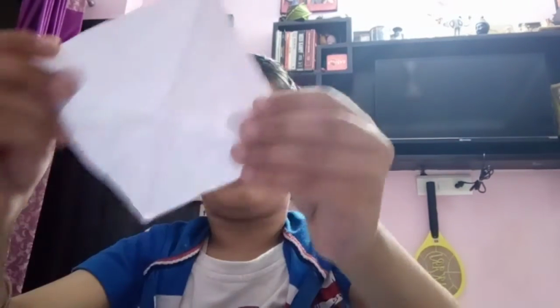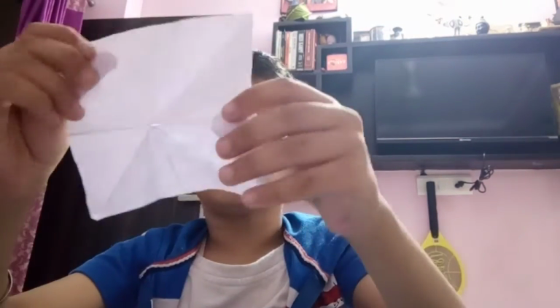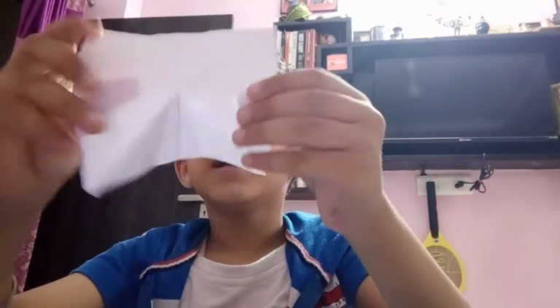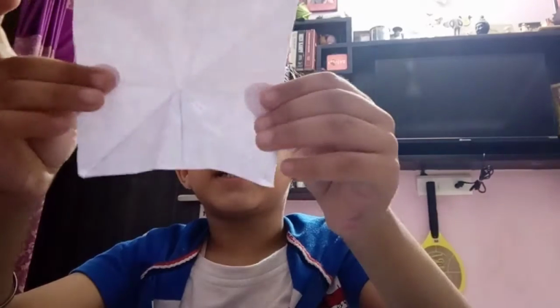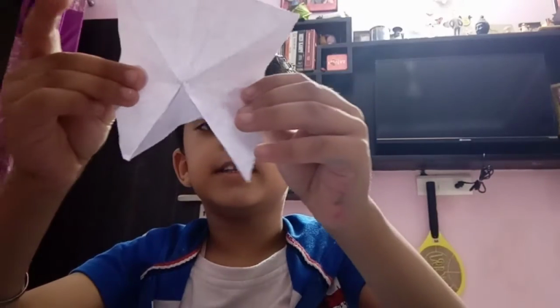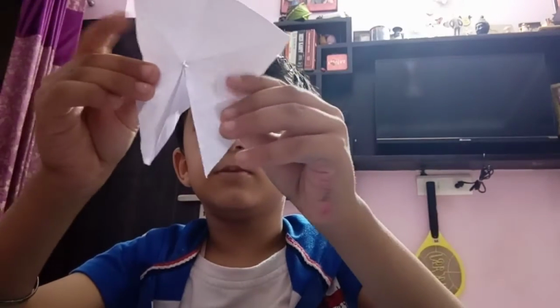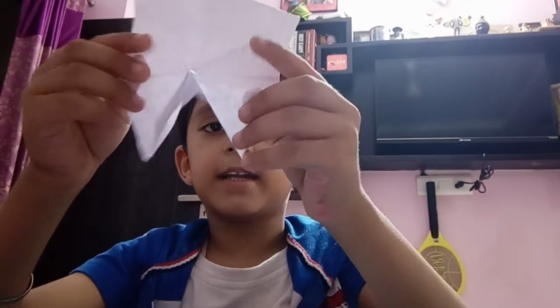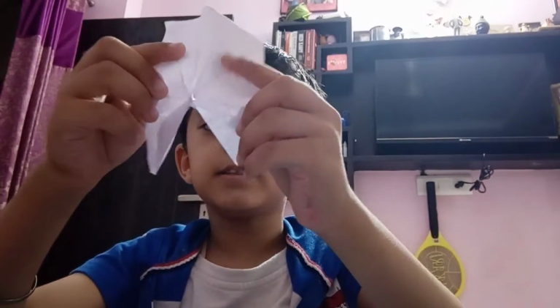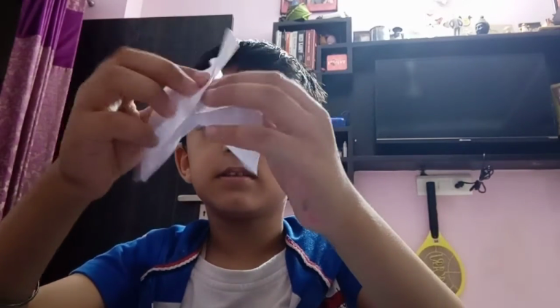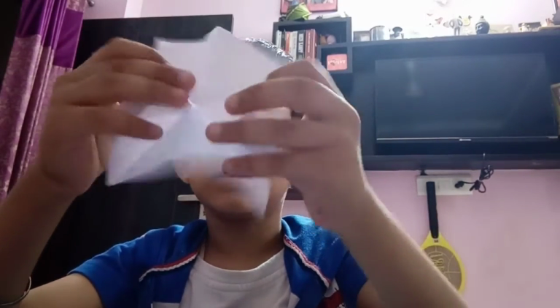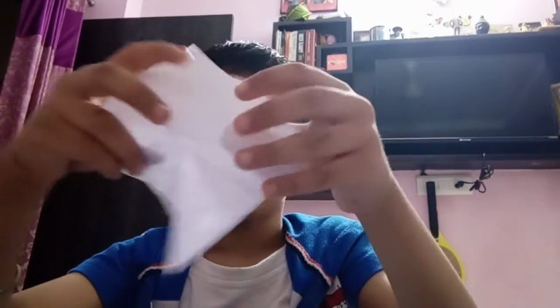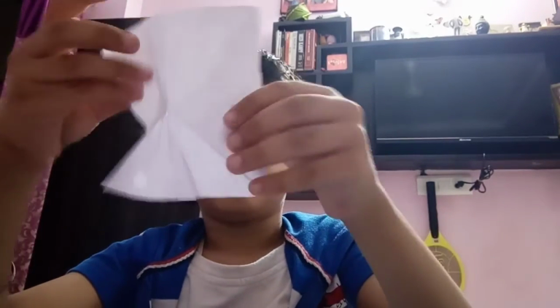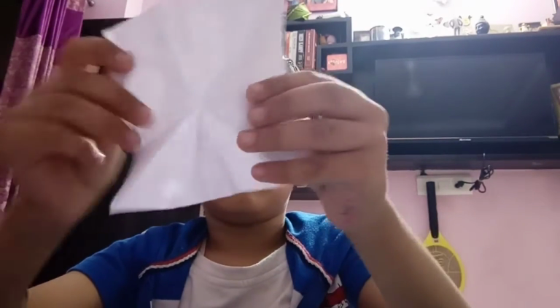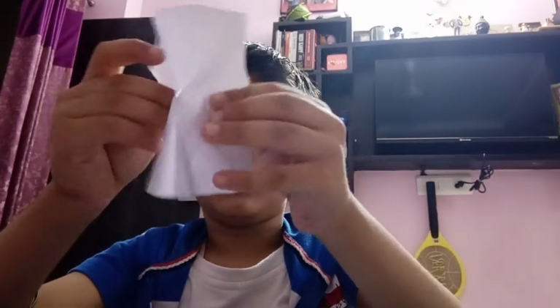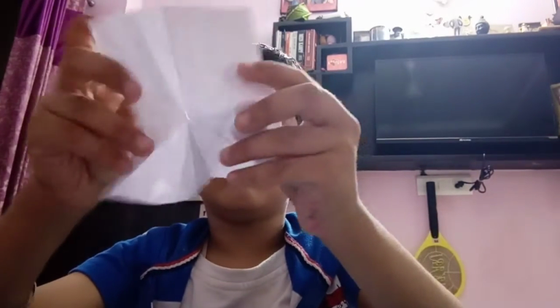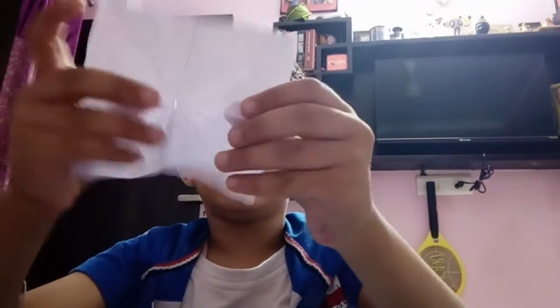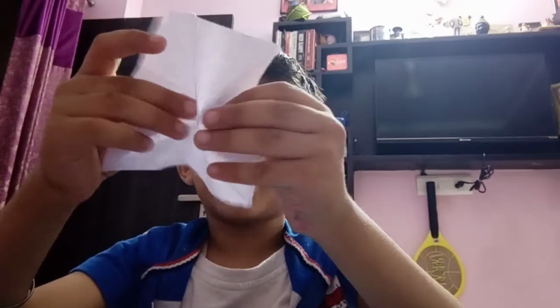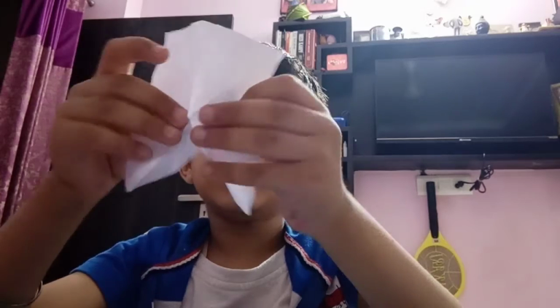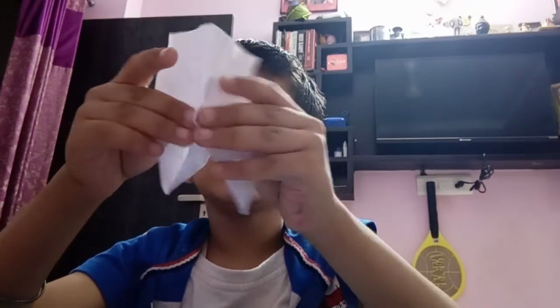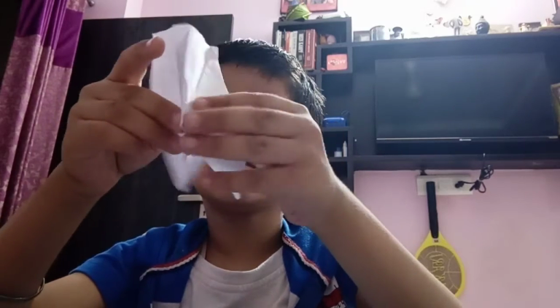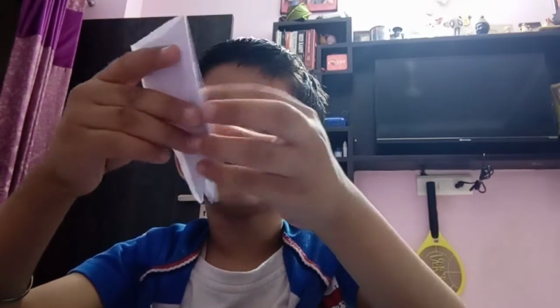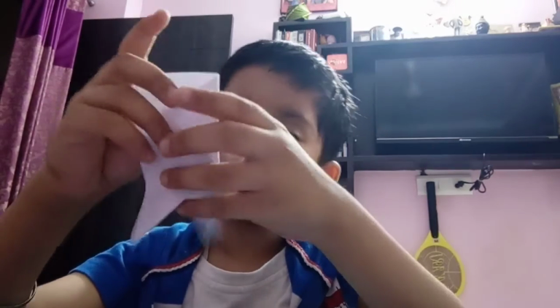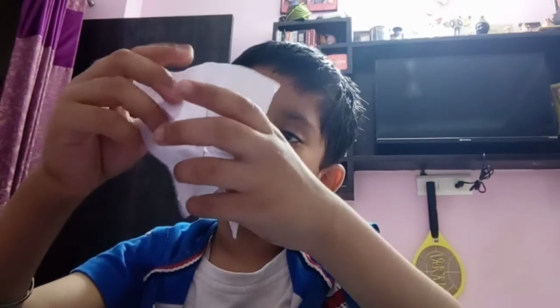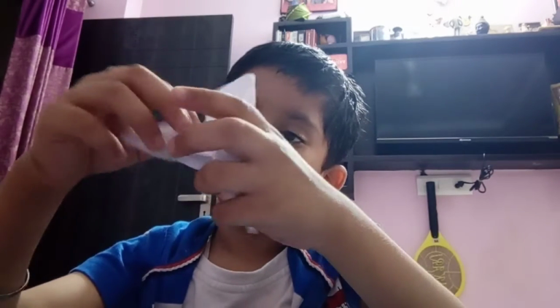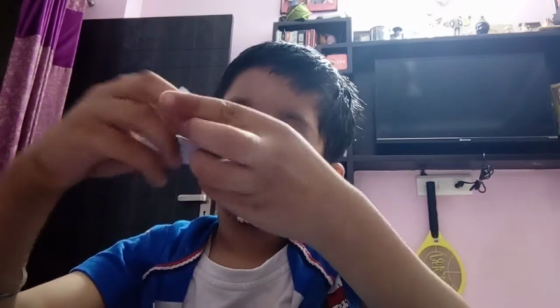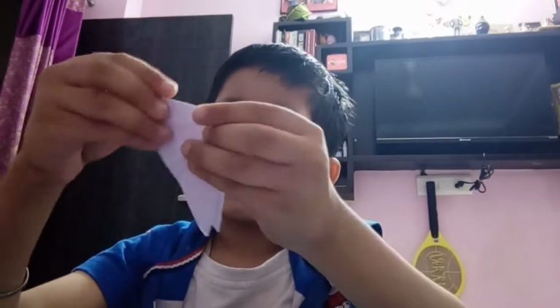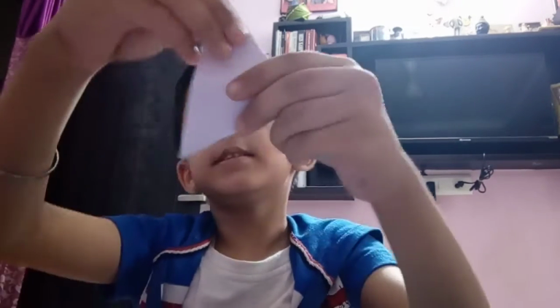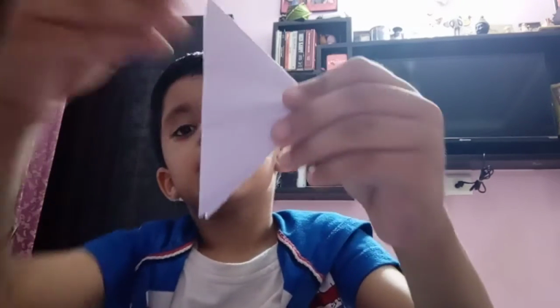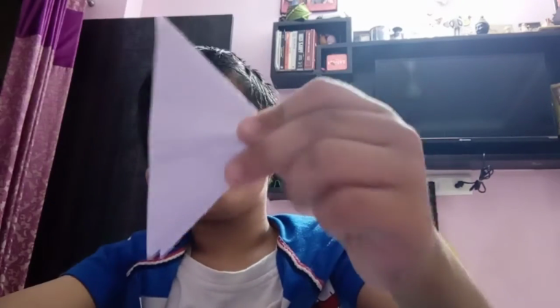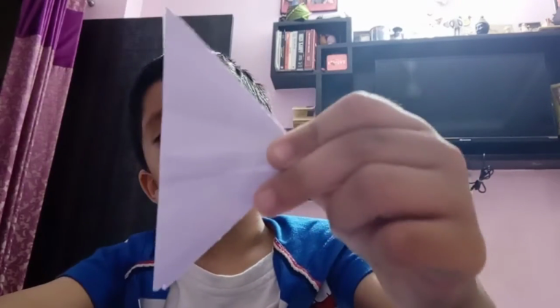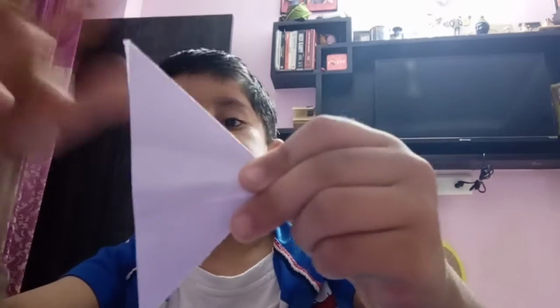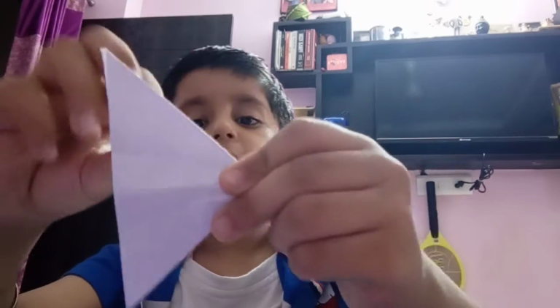You have got 8 lines. Do like this, do like this, like this — you have got a triangle.